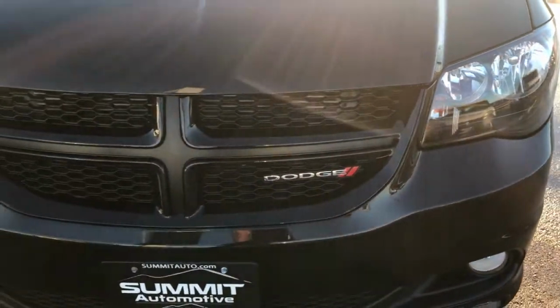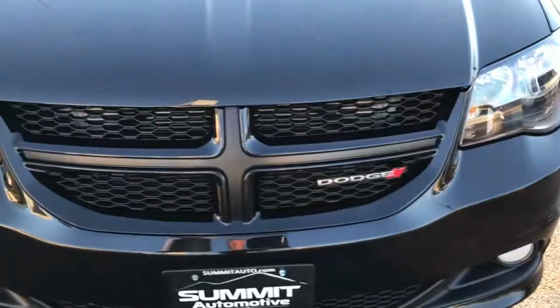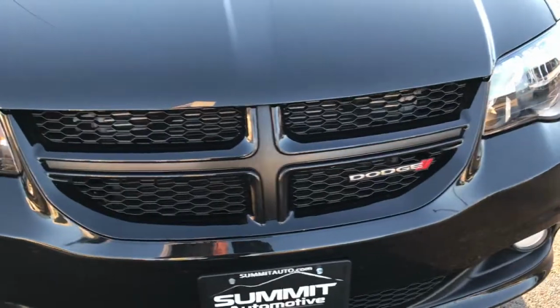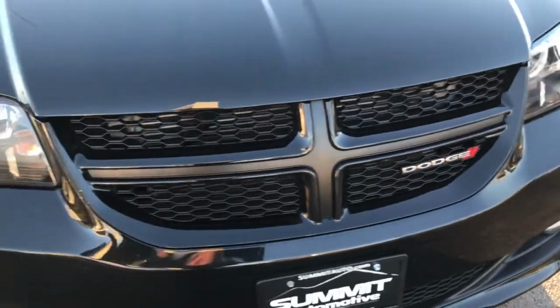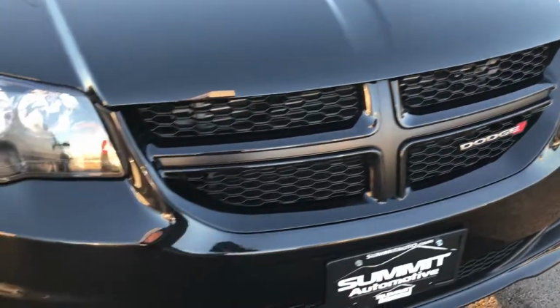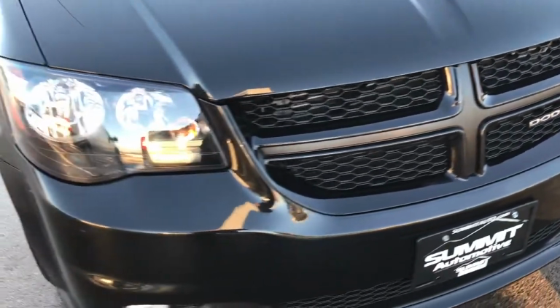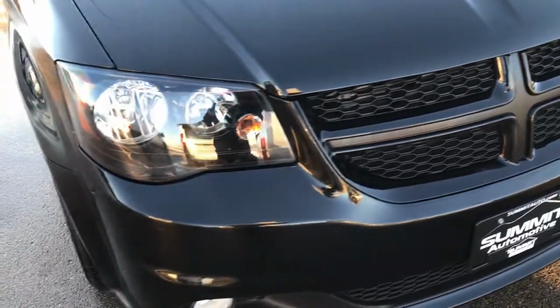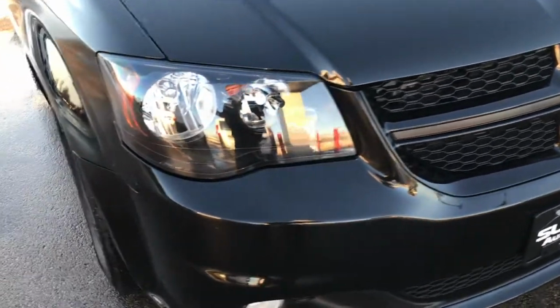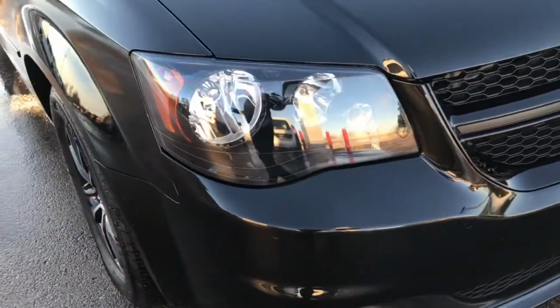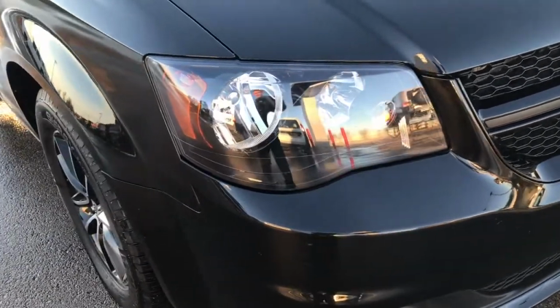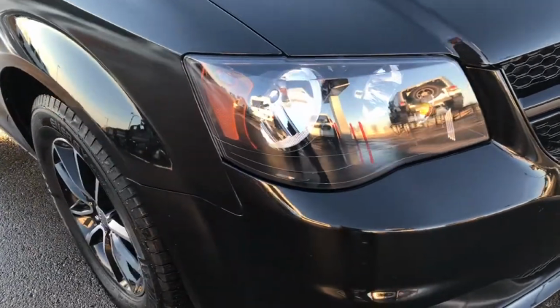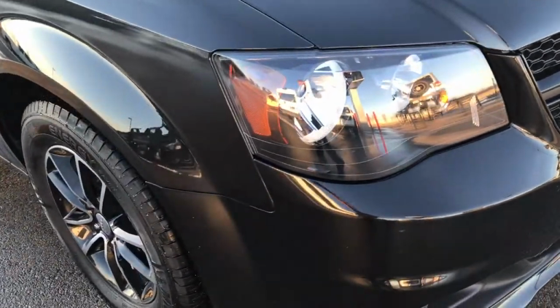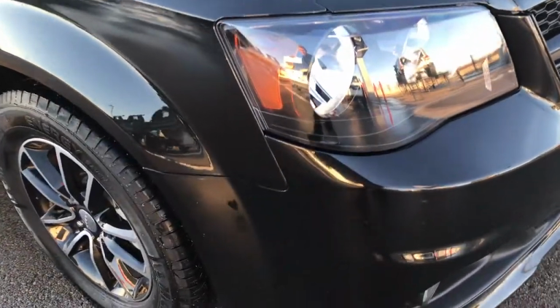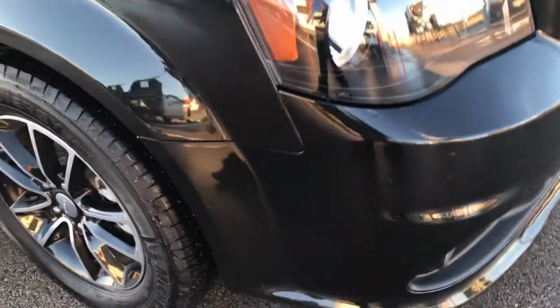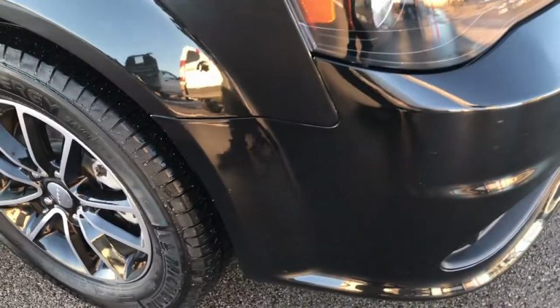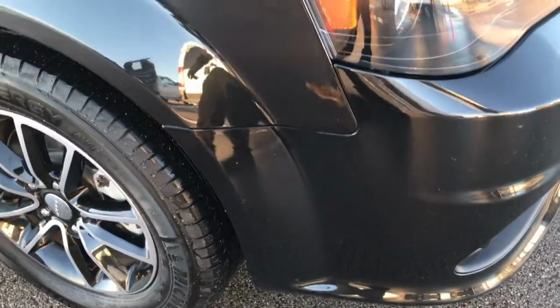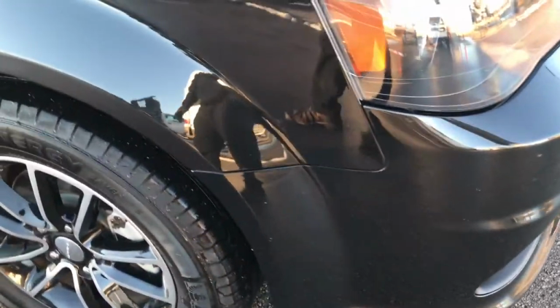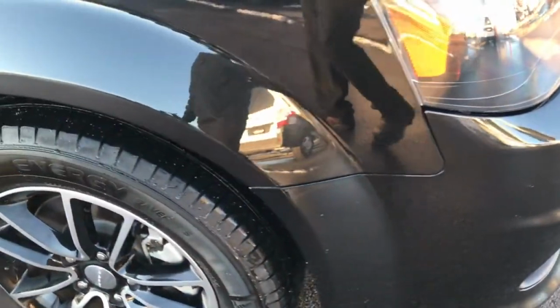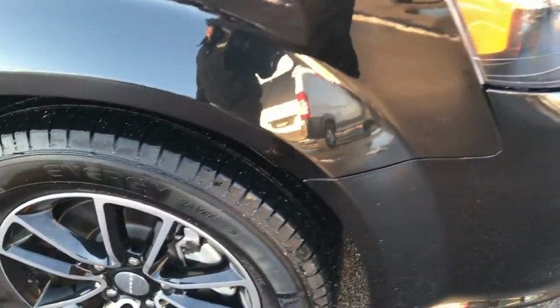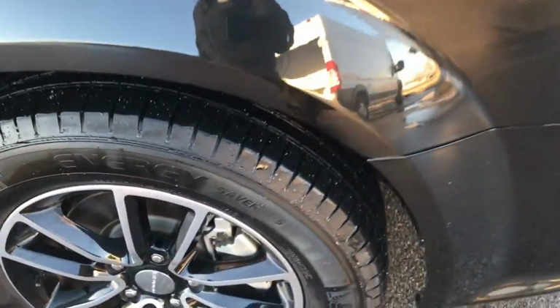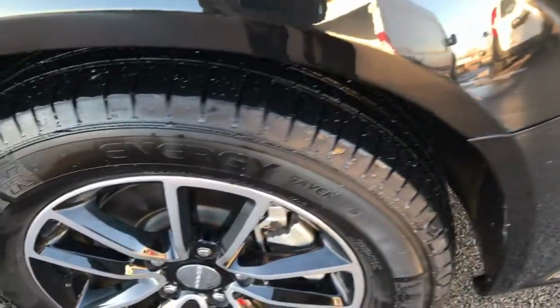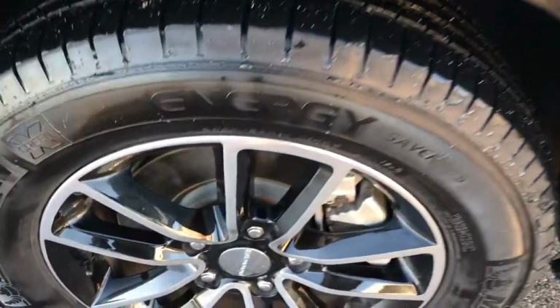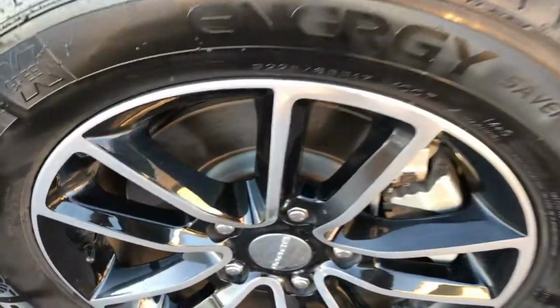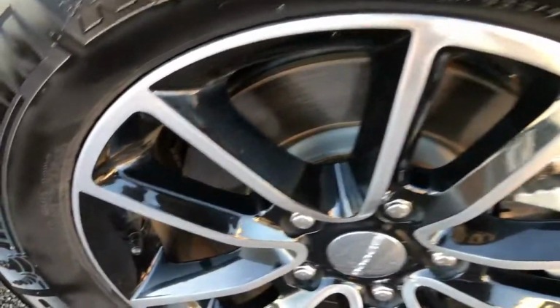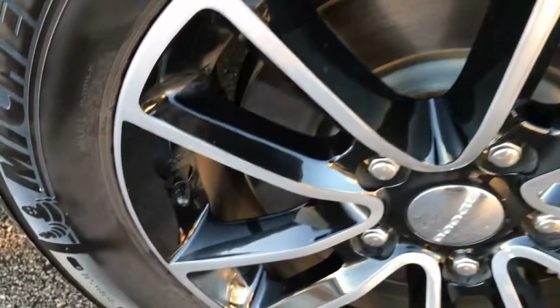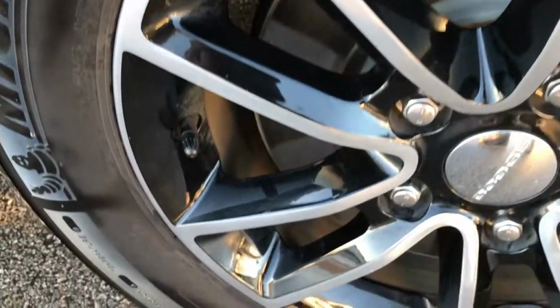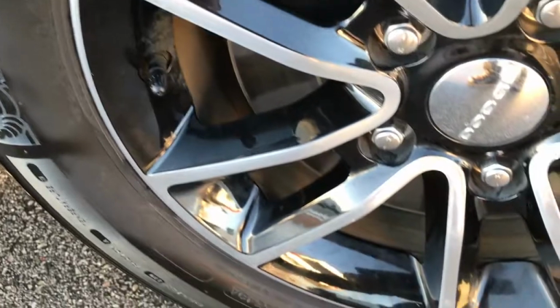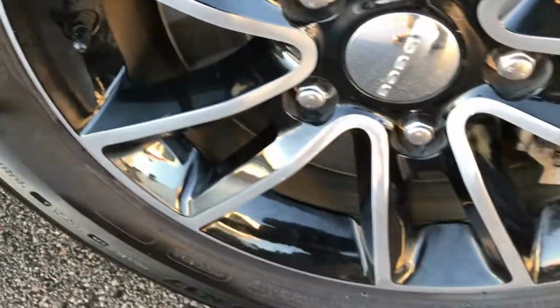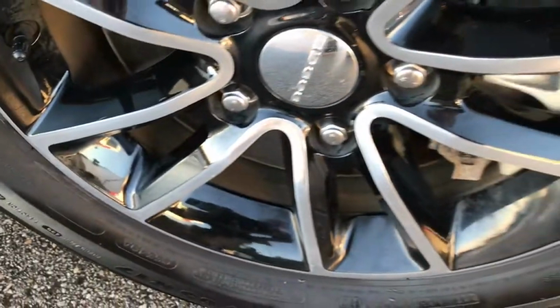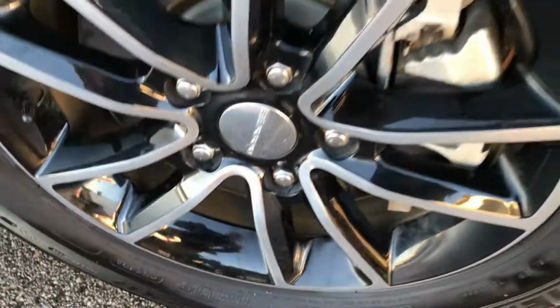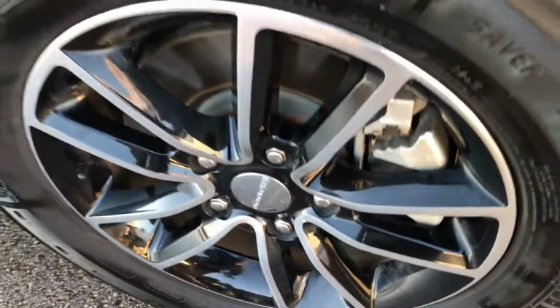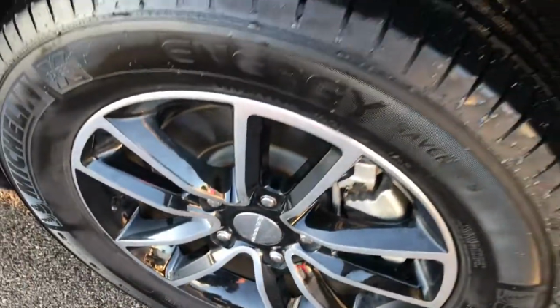We shoot all of our videos in 1080p, so if you have HD capabilities on your computer, tablet, or smartphone, turn them on now because it's like you're right here looking at the van with me.